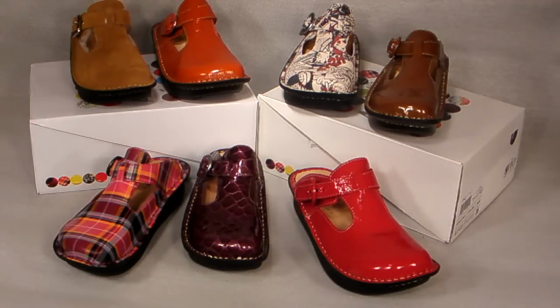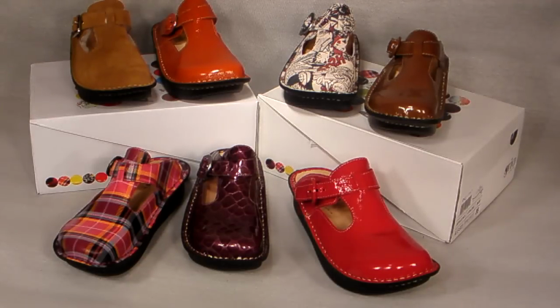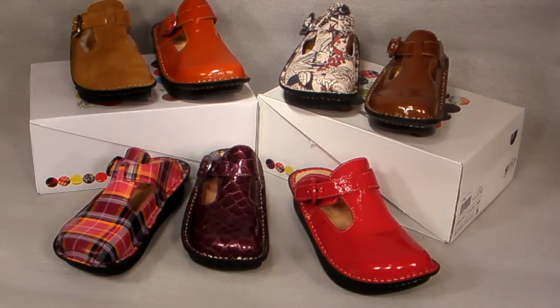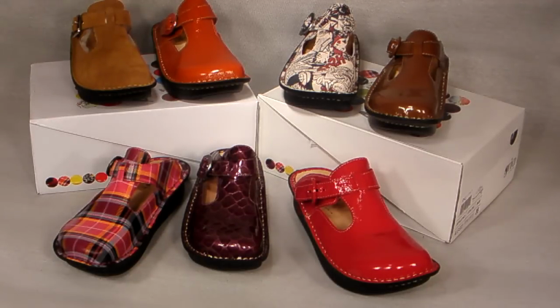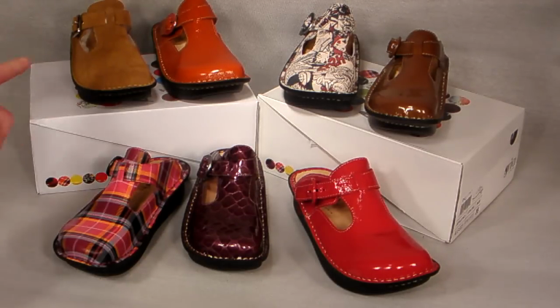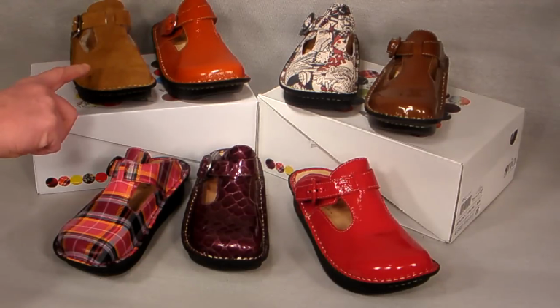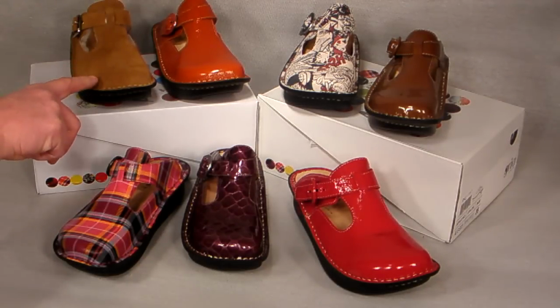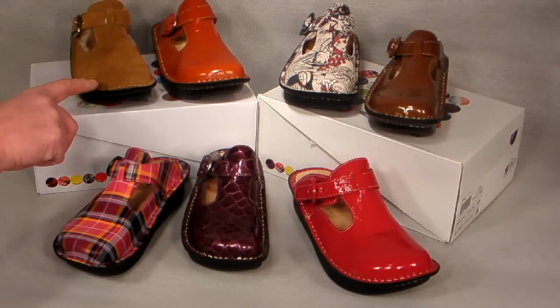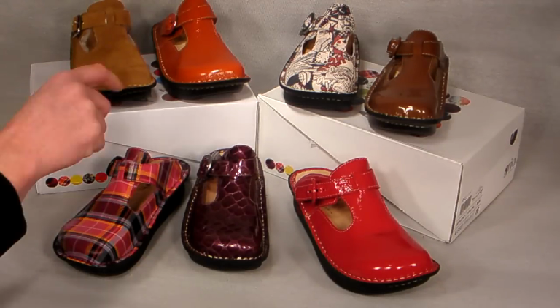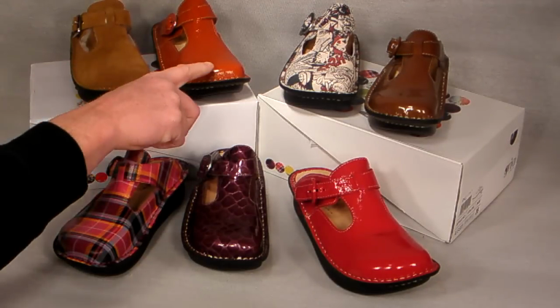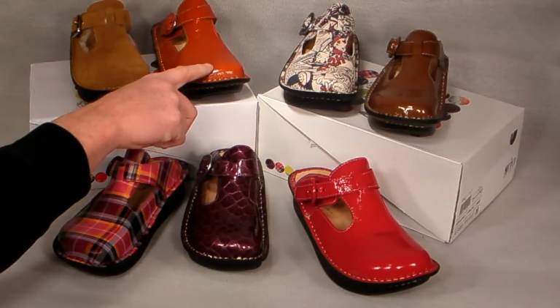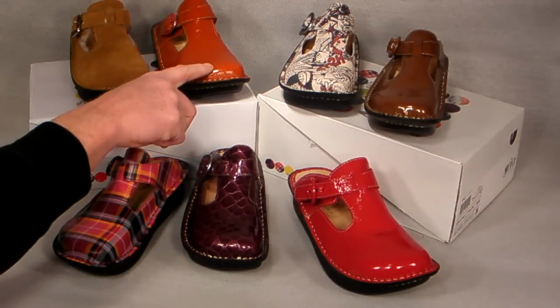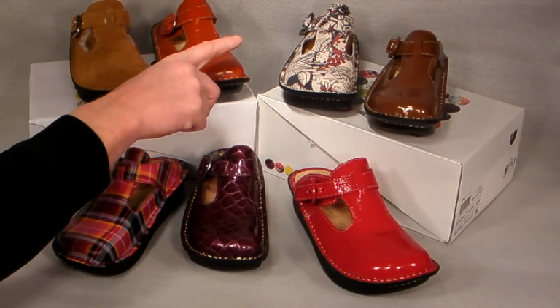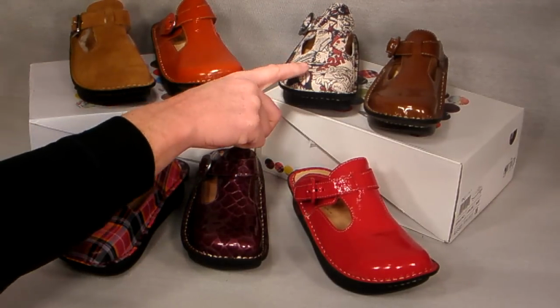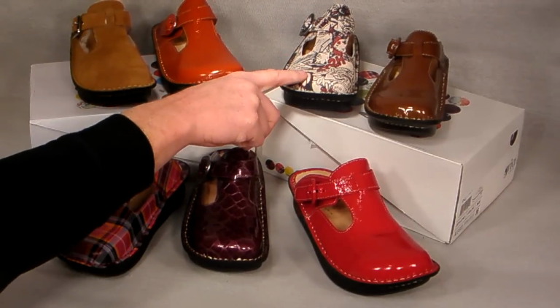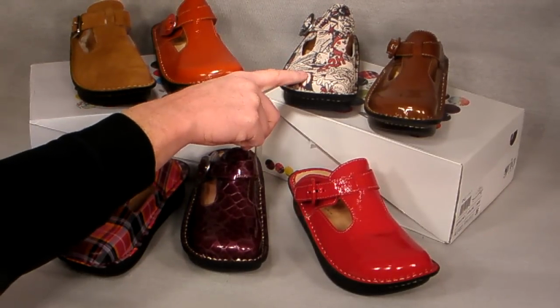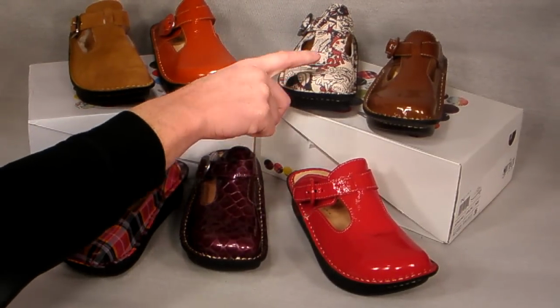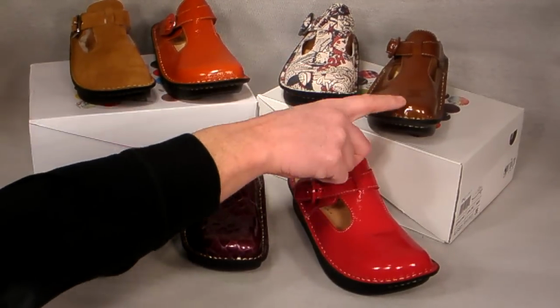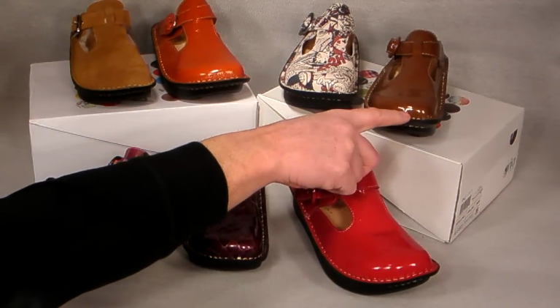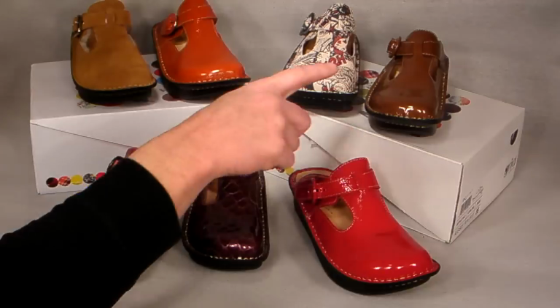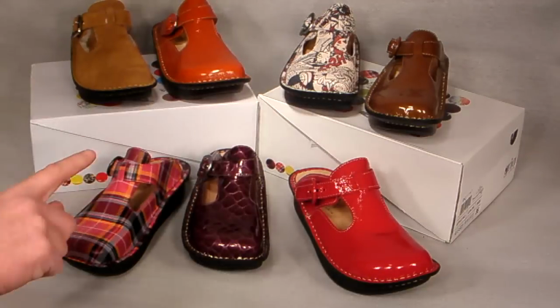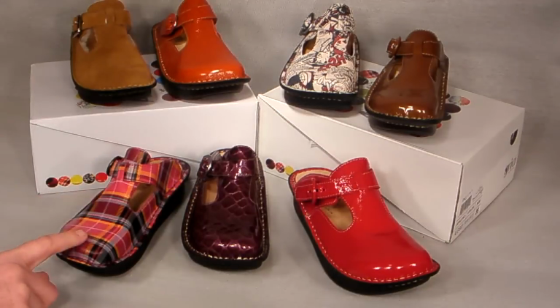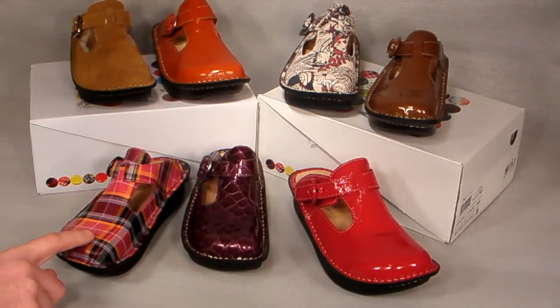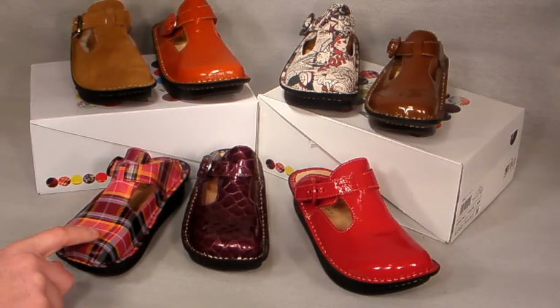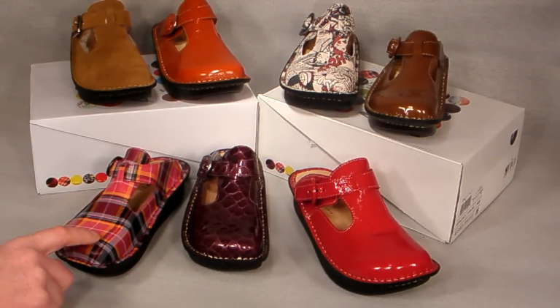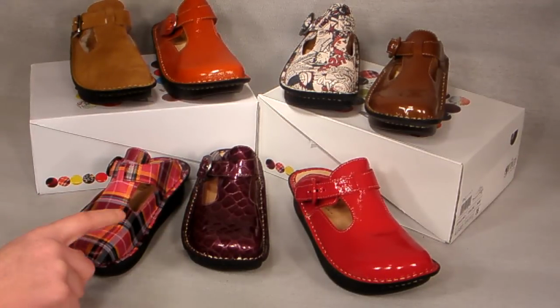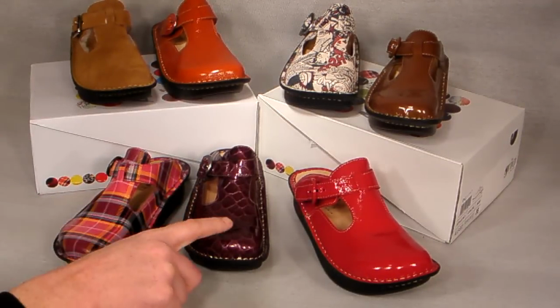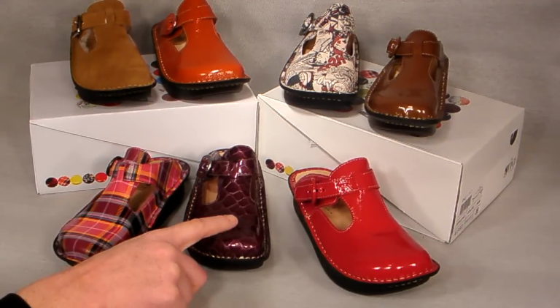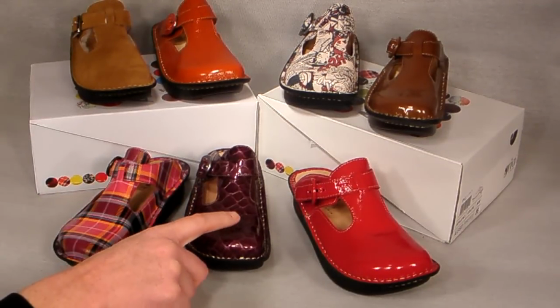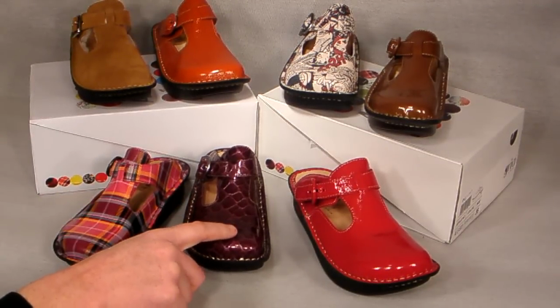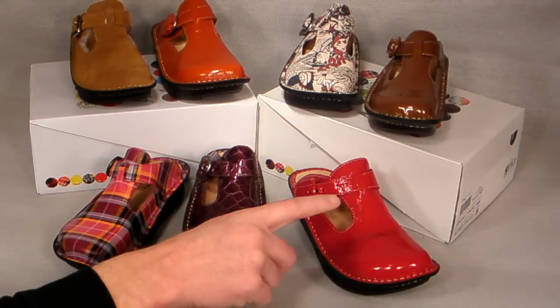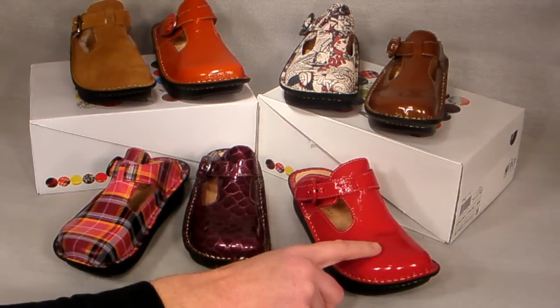Shearling Camel, Cognac, Comic, Autumn, Pink Plaid, Purple Crocodile, and Red Patent.